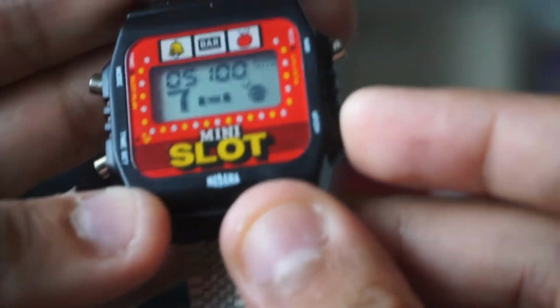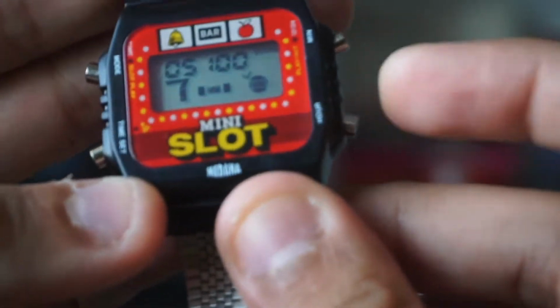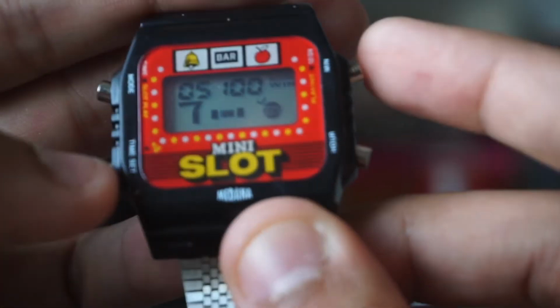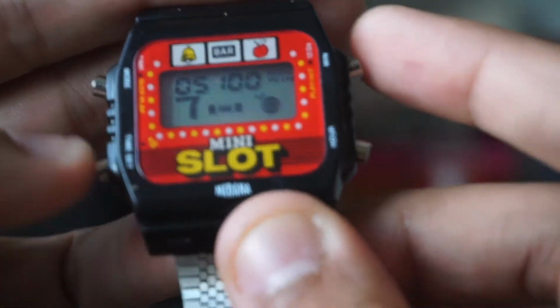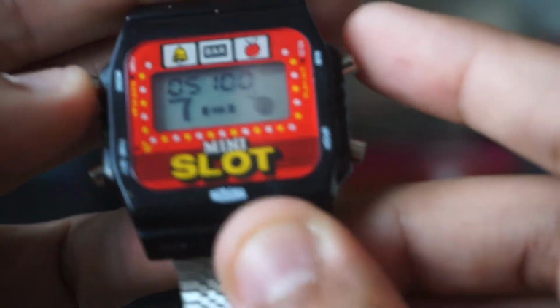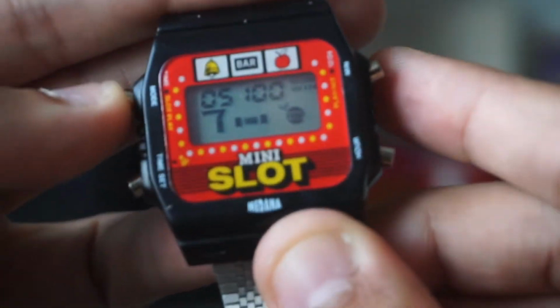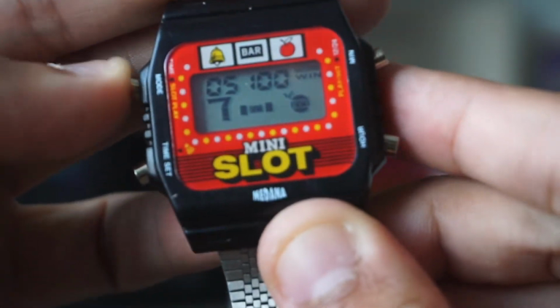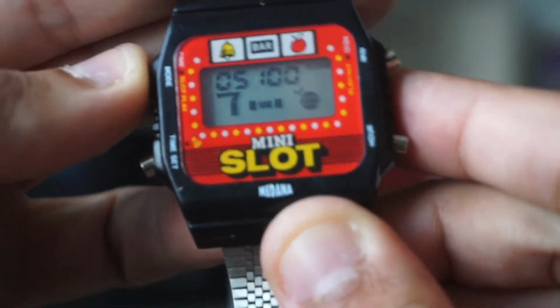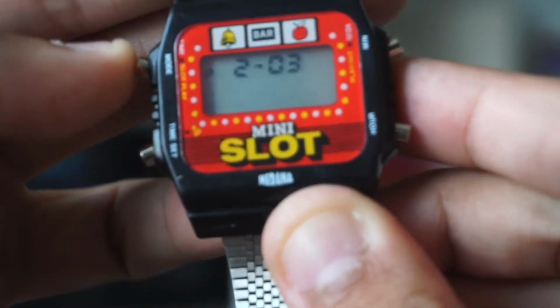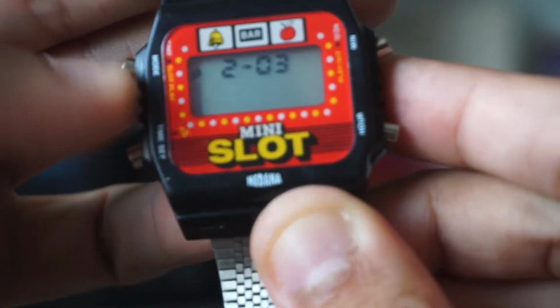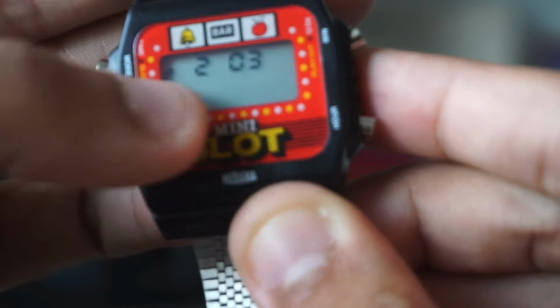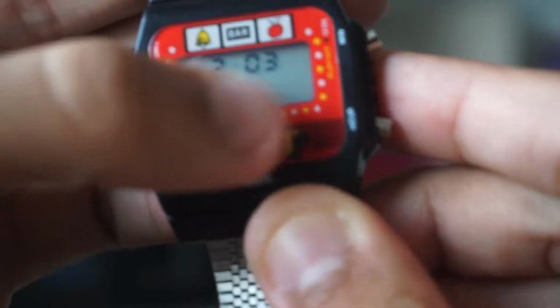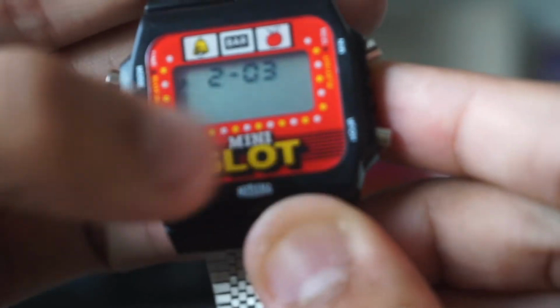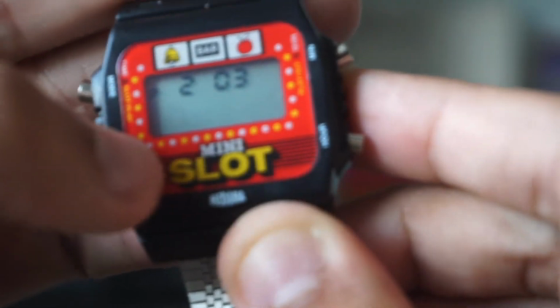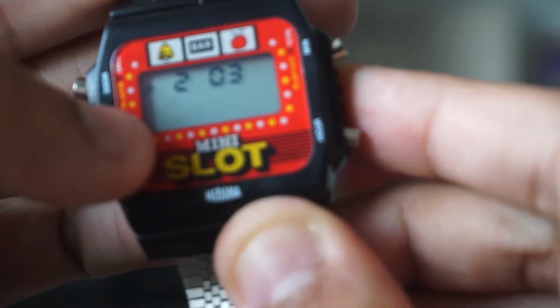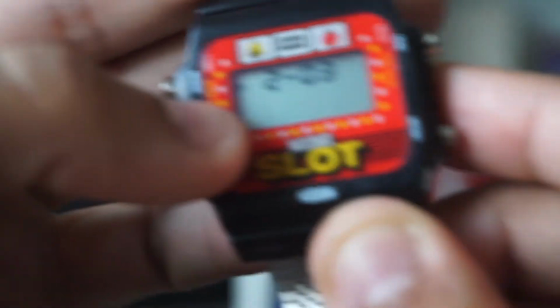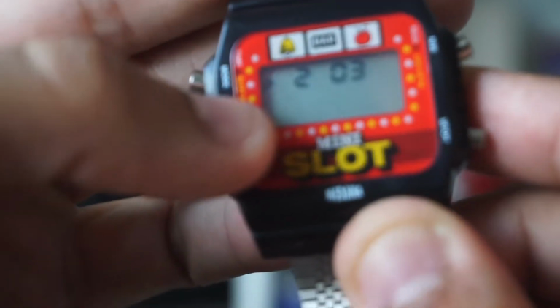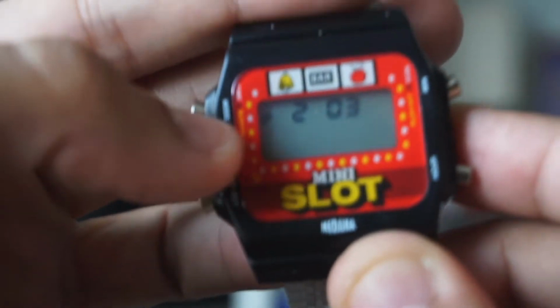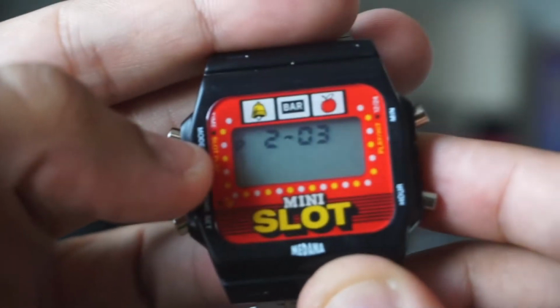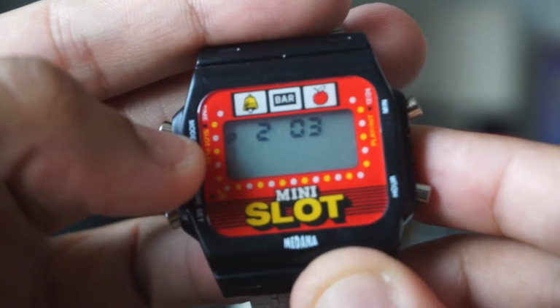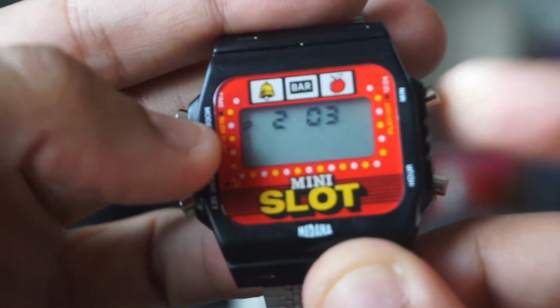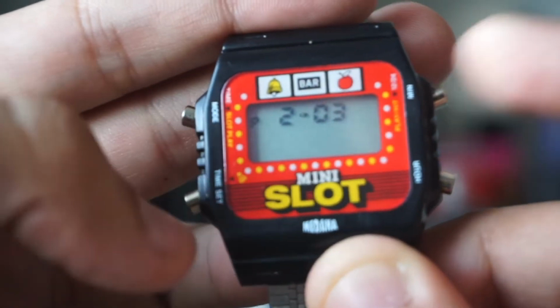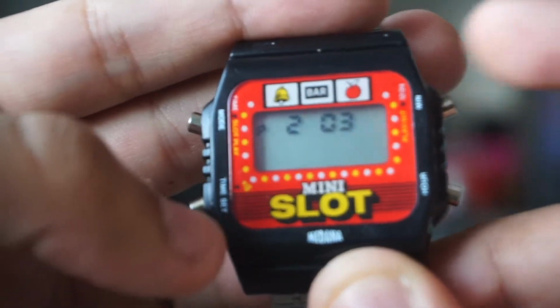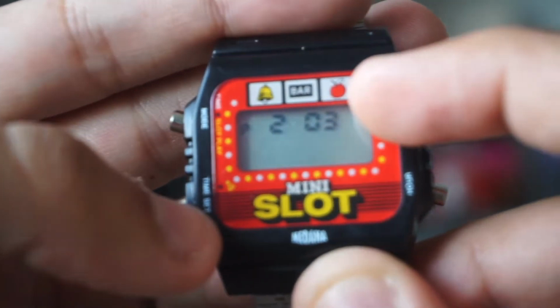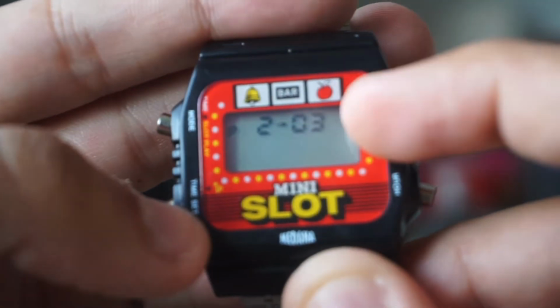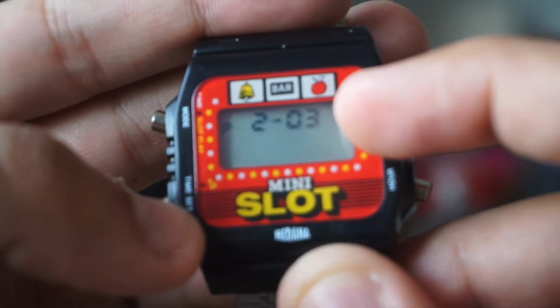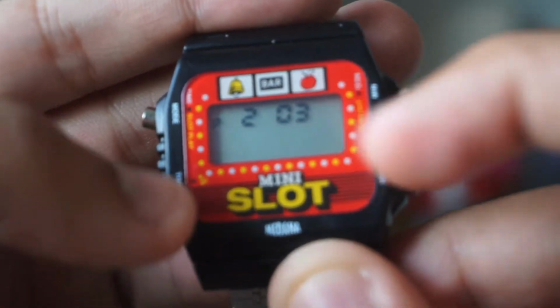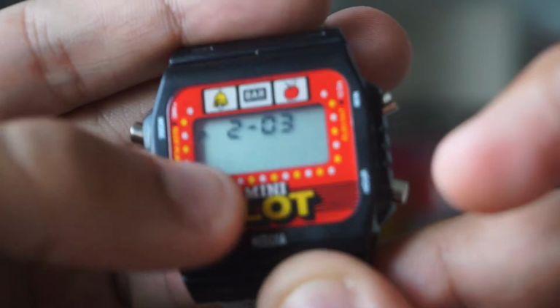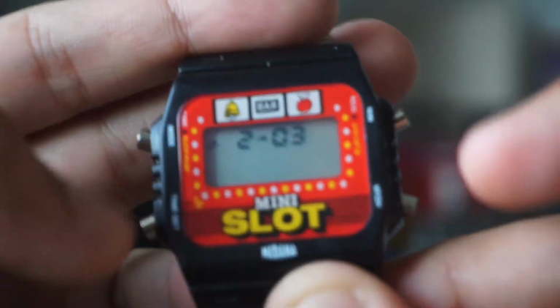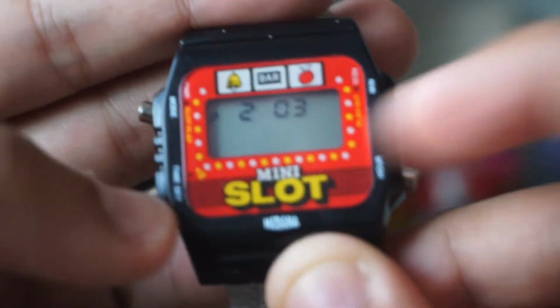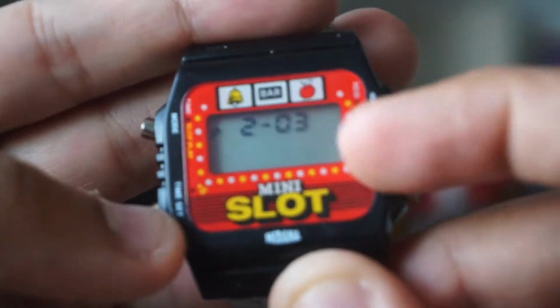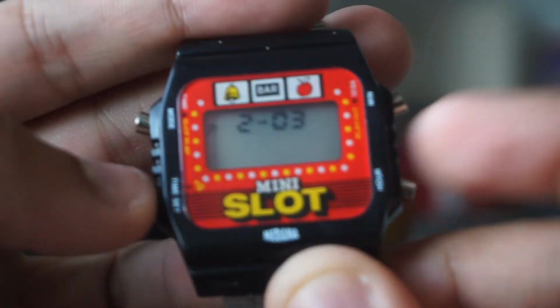Here's just some other things. So if you switch, it'll tell you the time — 2:03, the P stands for PM. It'll tell you the win-loss on the top here, and then the slot machine module.